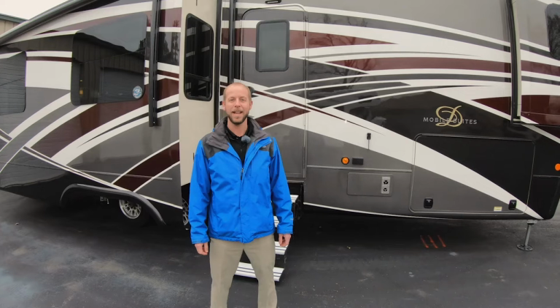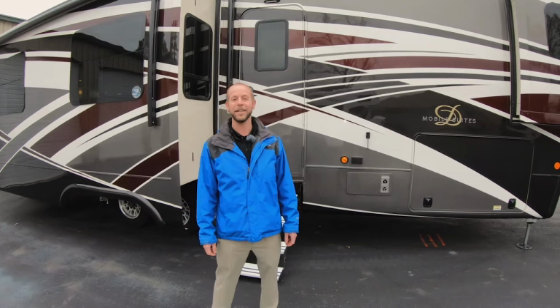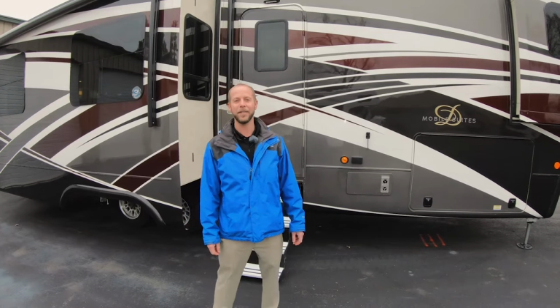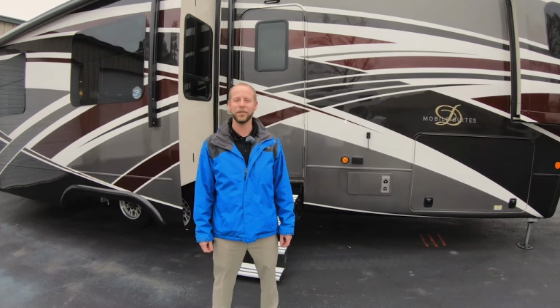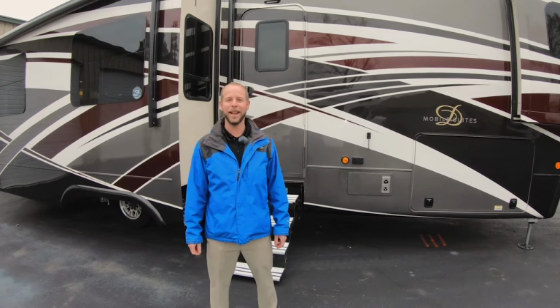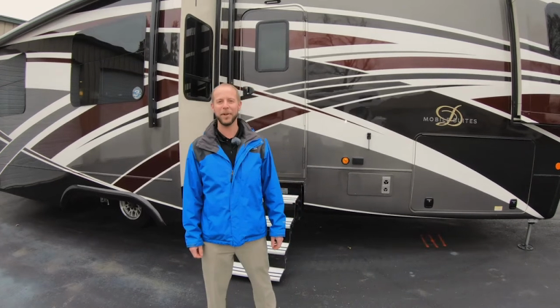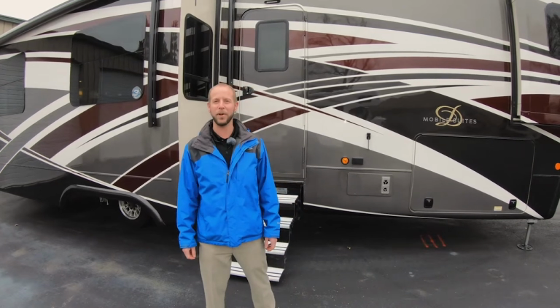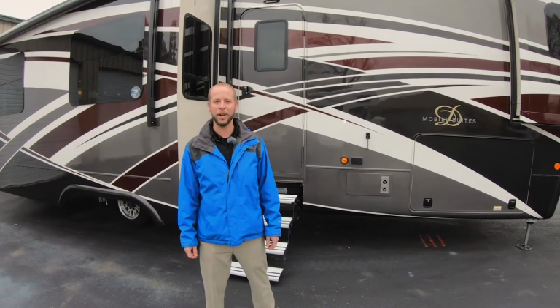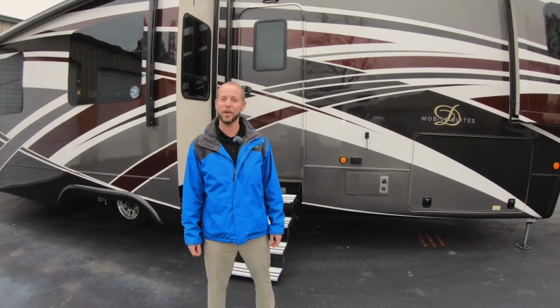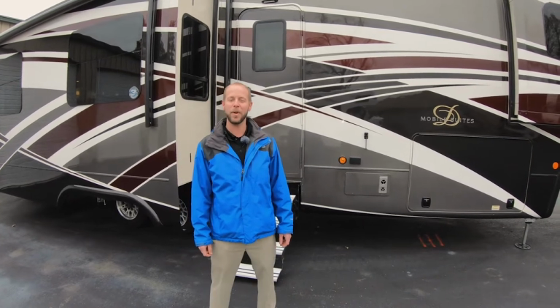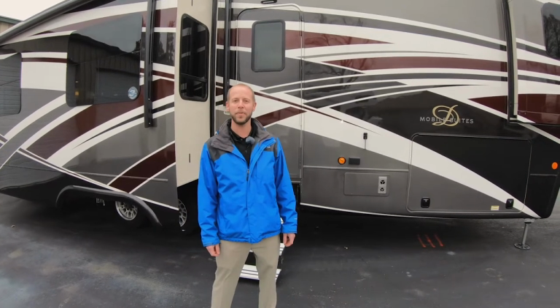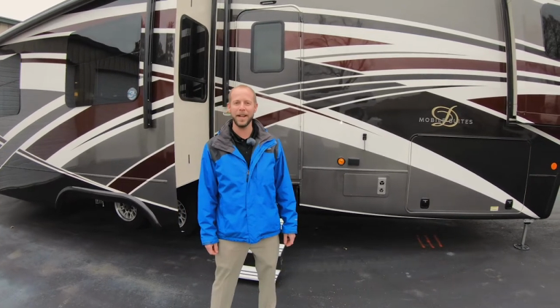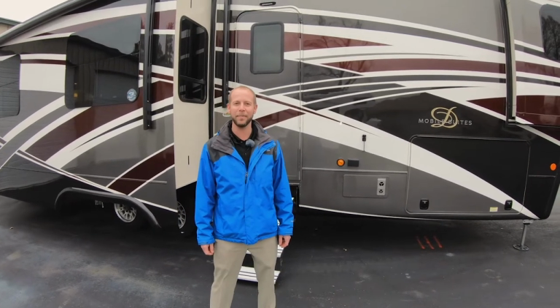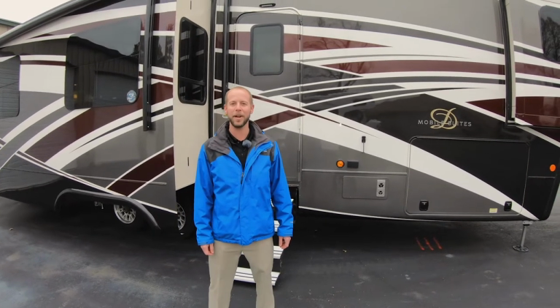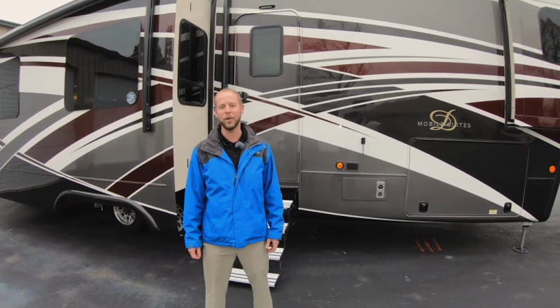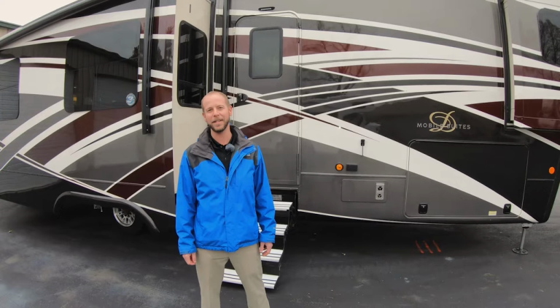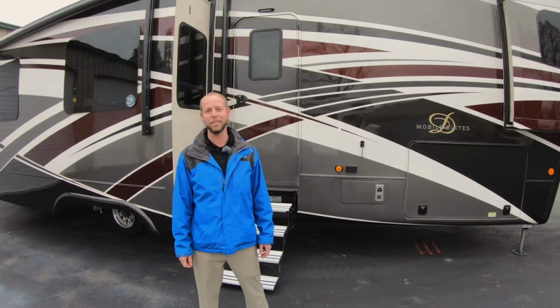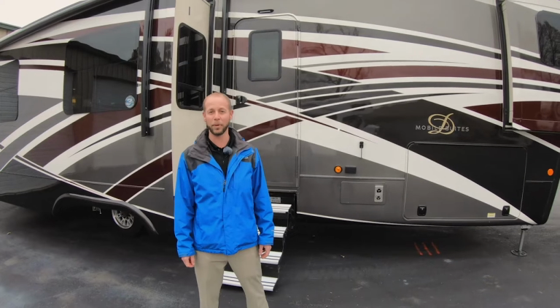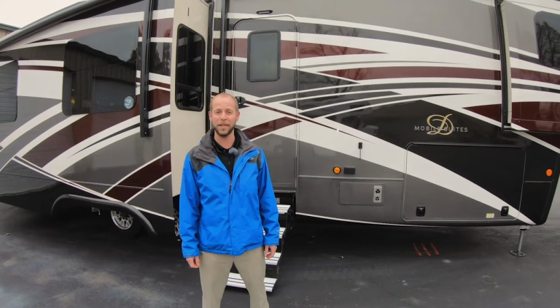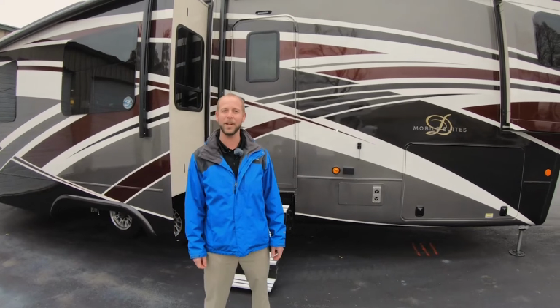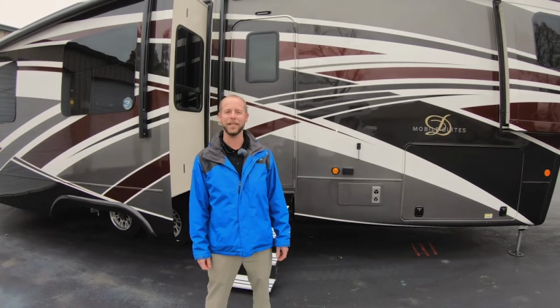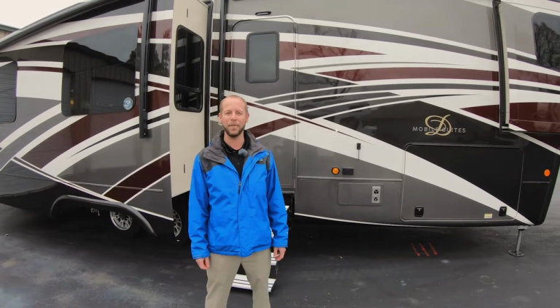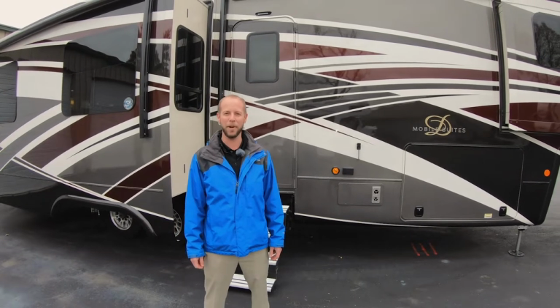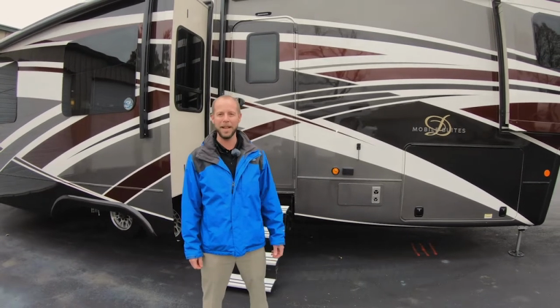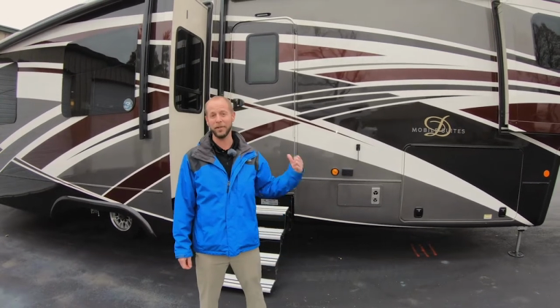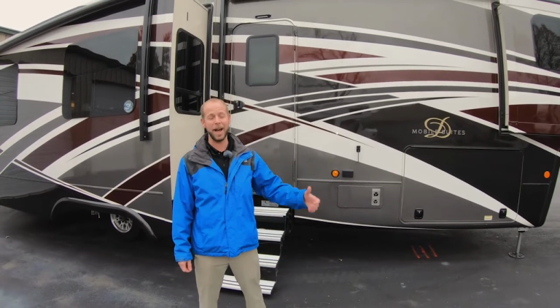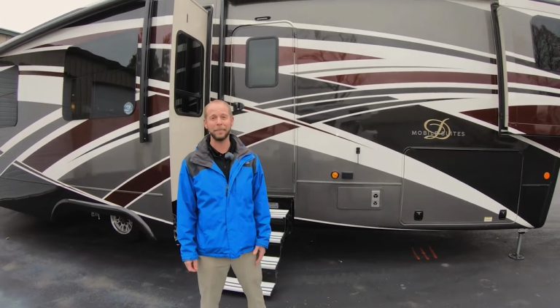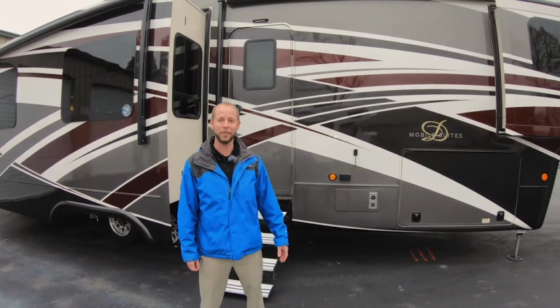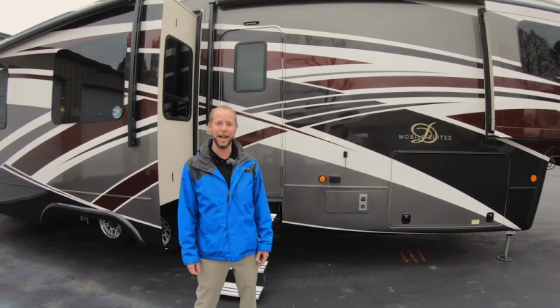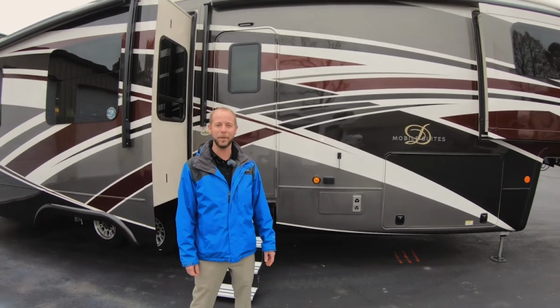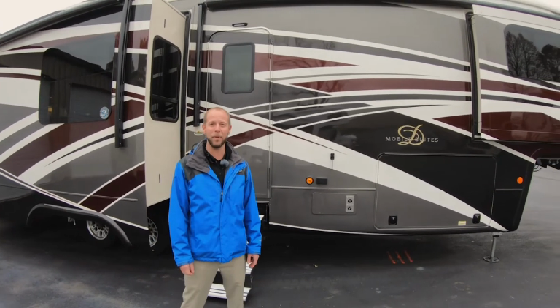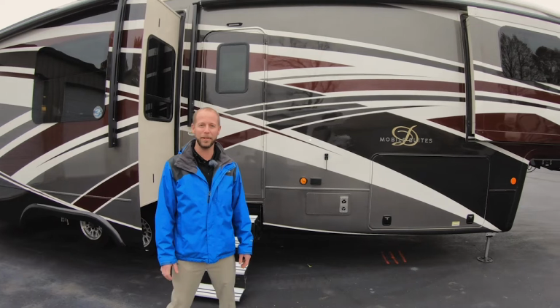Hey guys, this is Jake Davis here at Walnut Ridge for another Walkthrough Wednesday. I'm getting ready to showcase the Mobile Suites 40 KSSB4 that you see behind me. This rig is absolutely gorgeous.